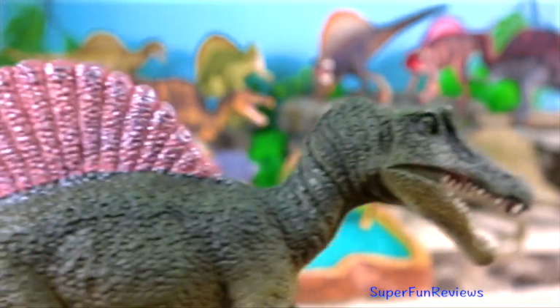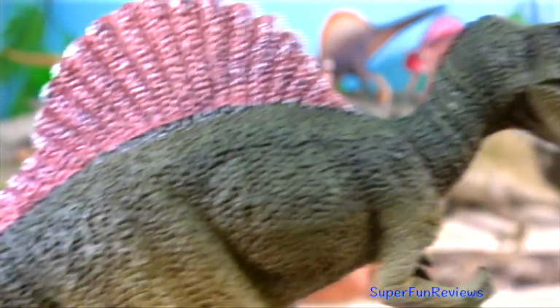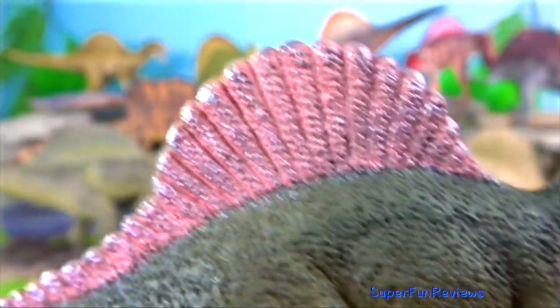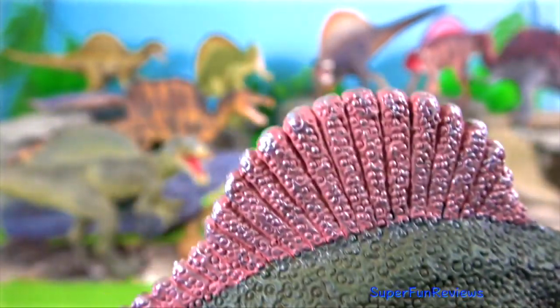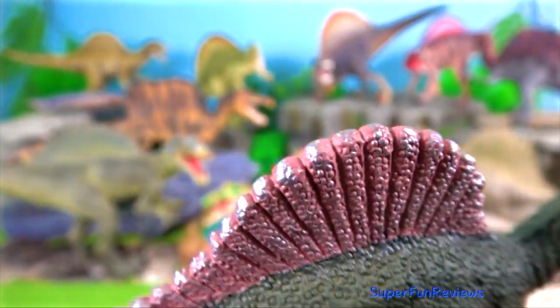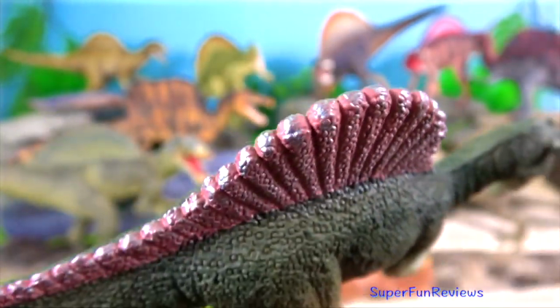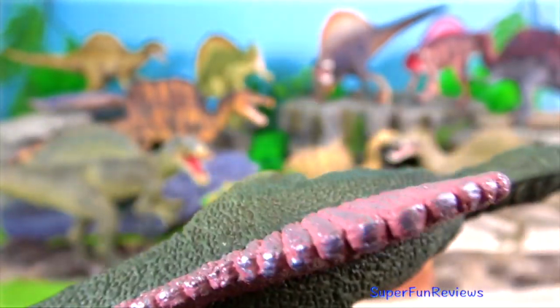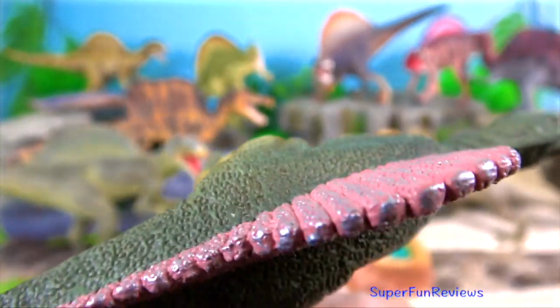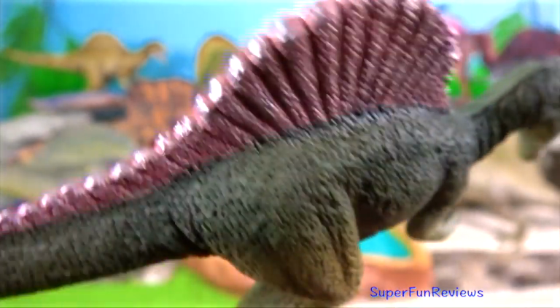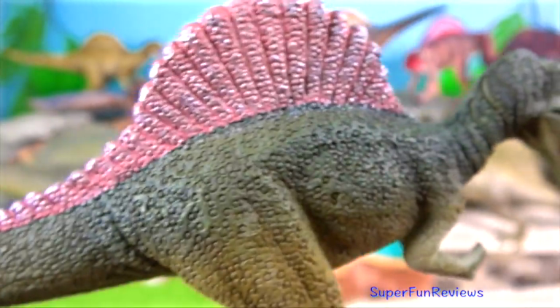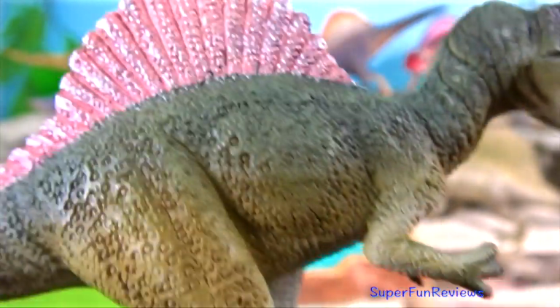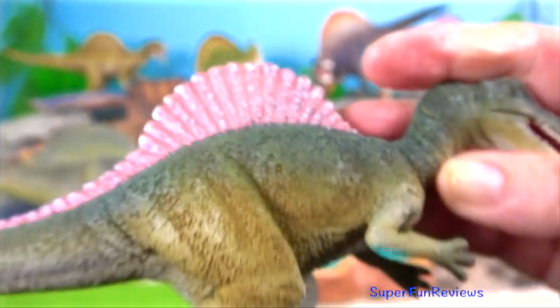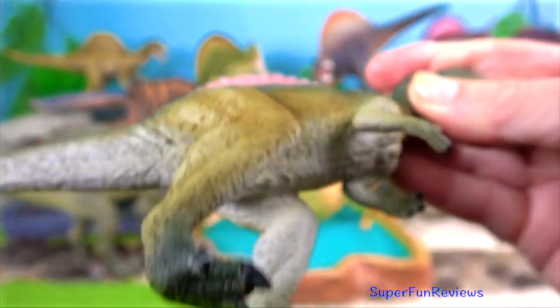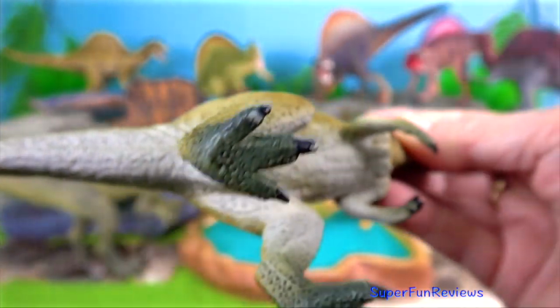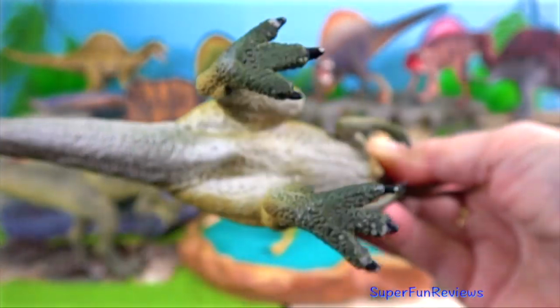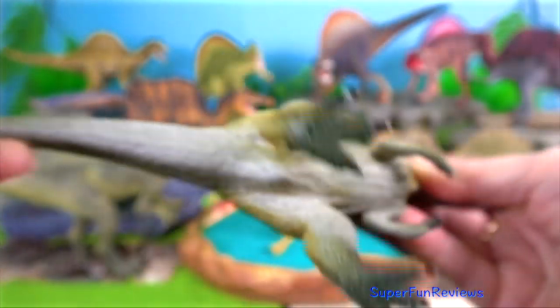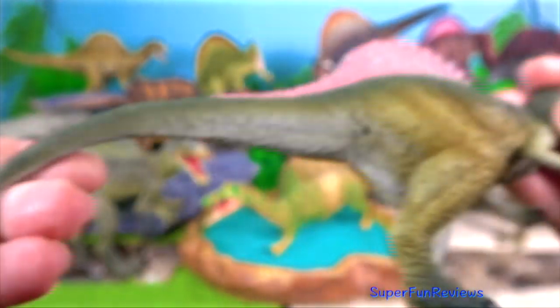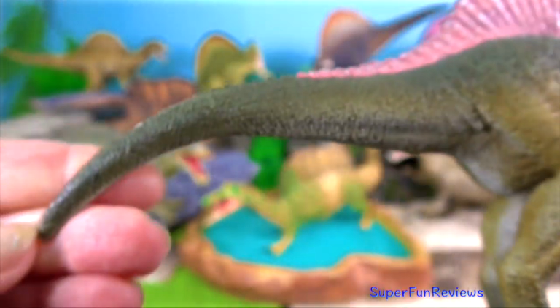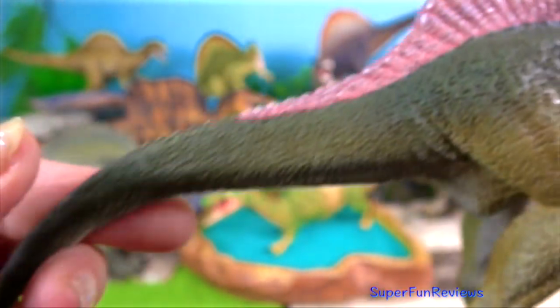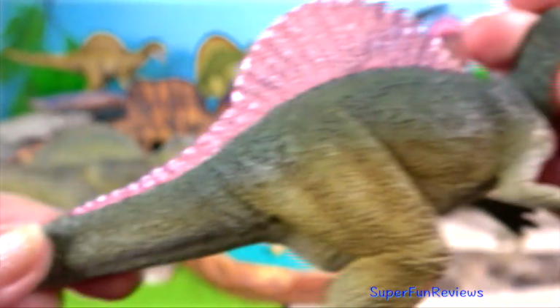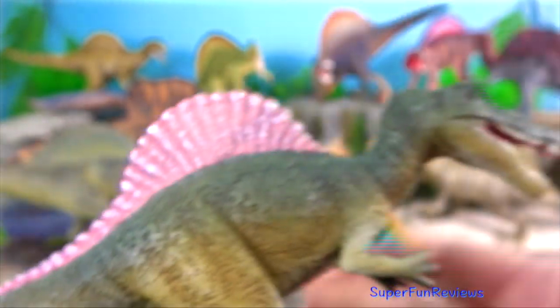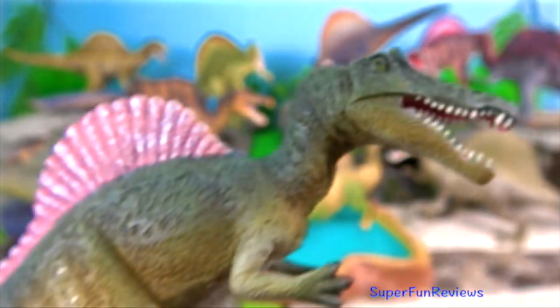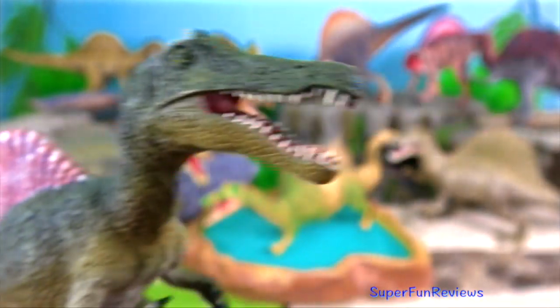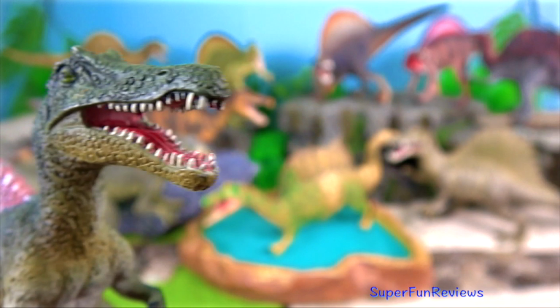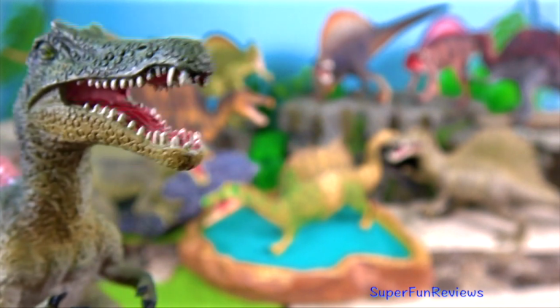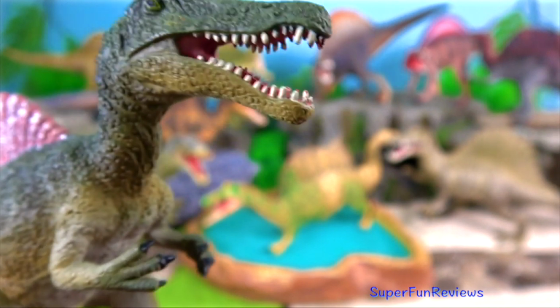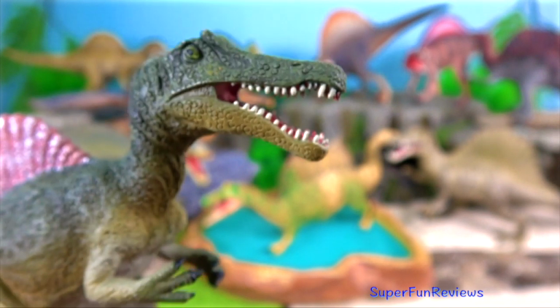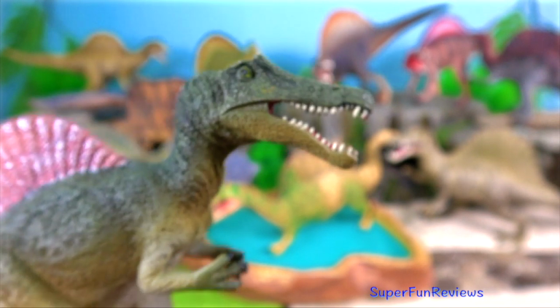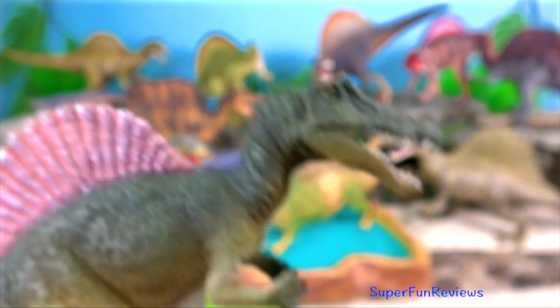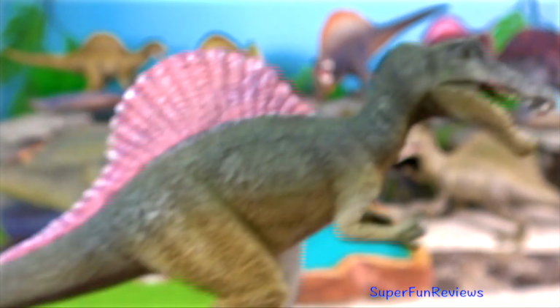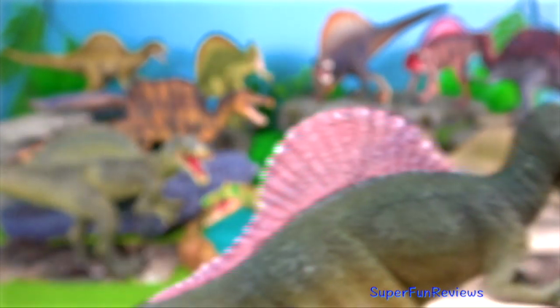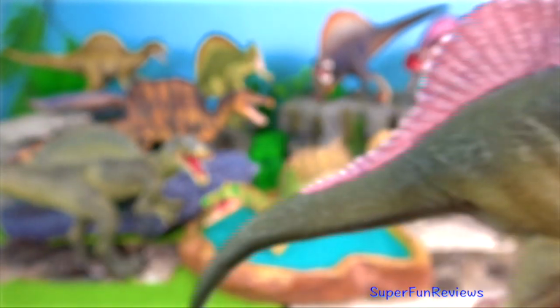Spinosaurus had pressure receptors inside the snout which allowed it to hold its snout at the surface of the water to detect swimming prey species without seeing them or being seen.